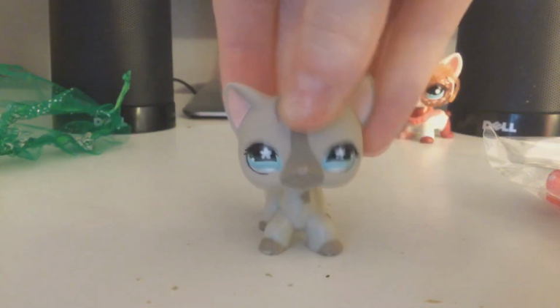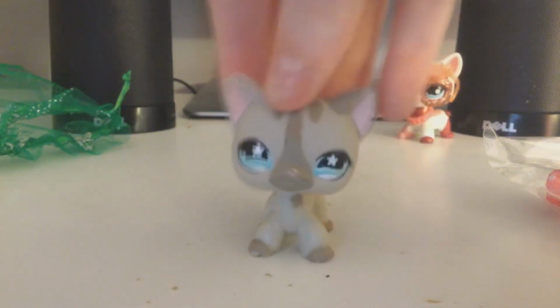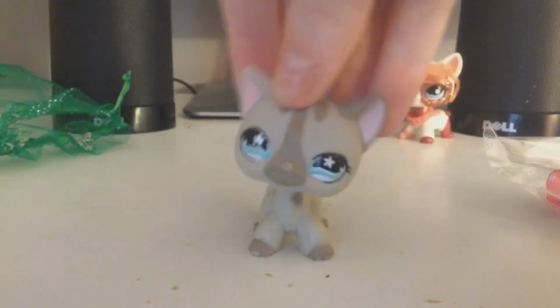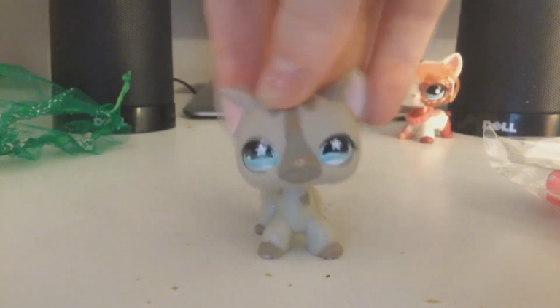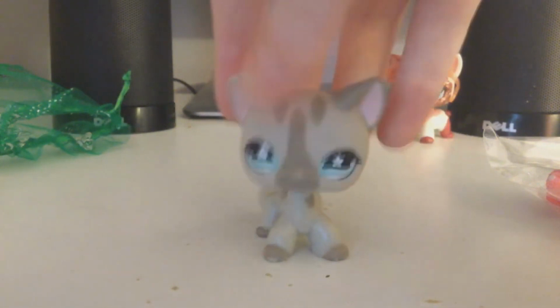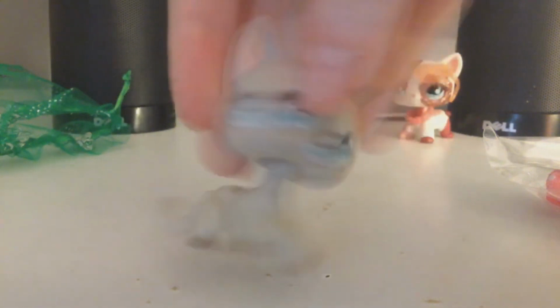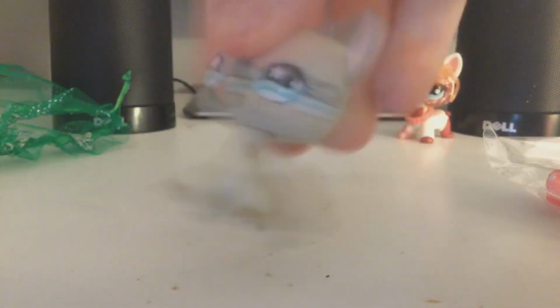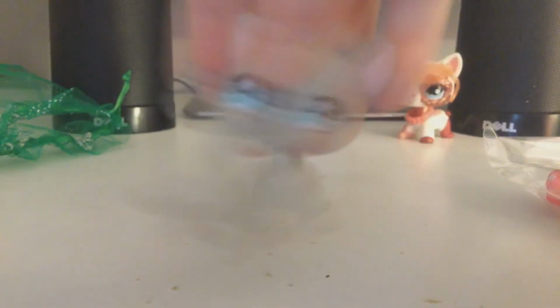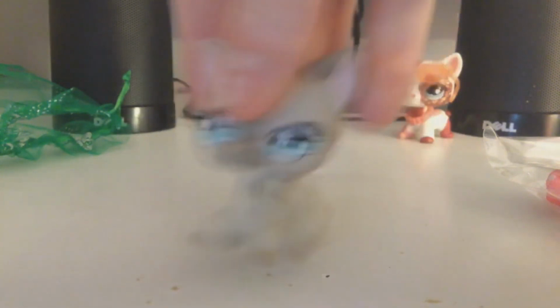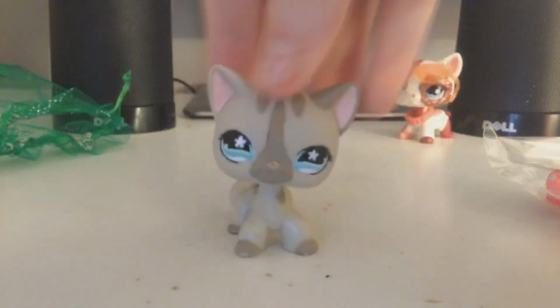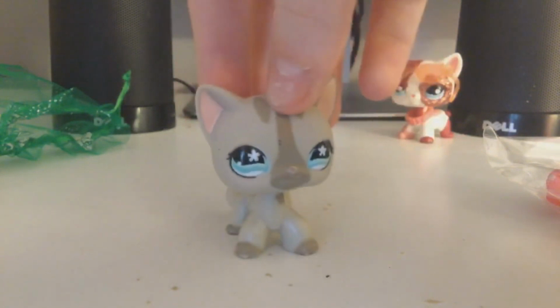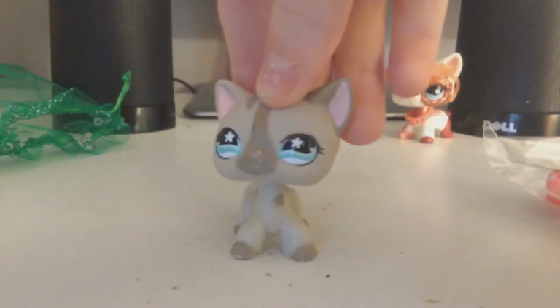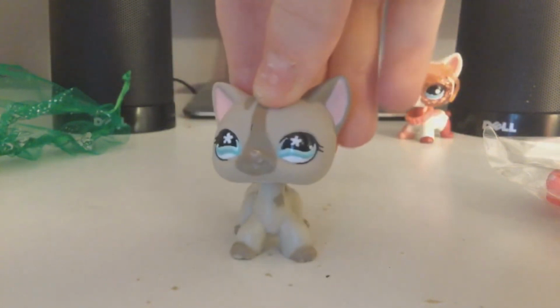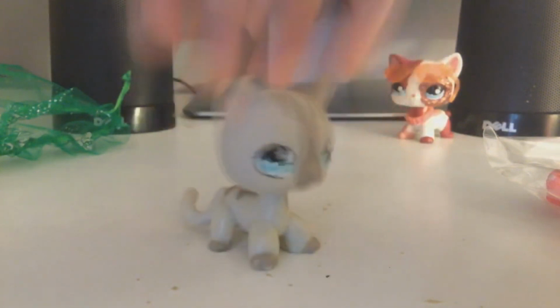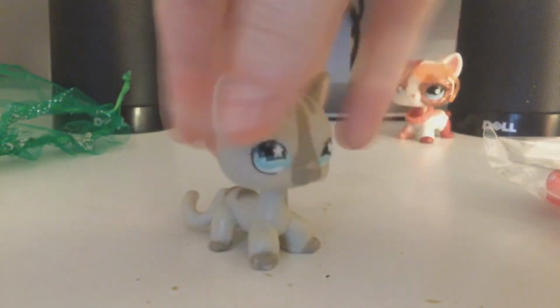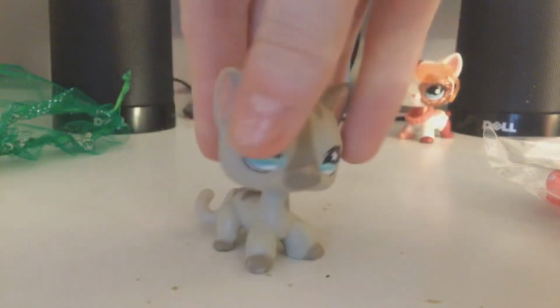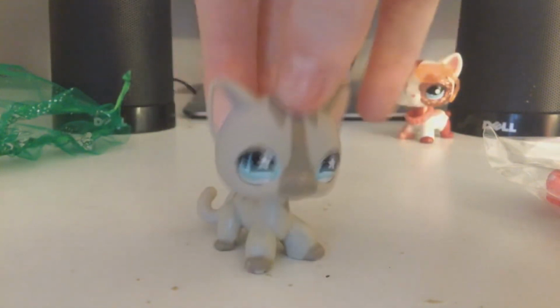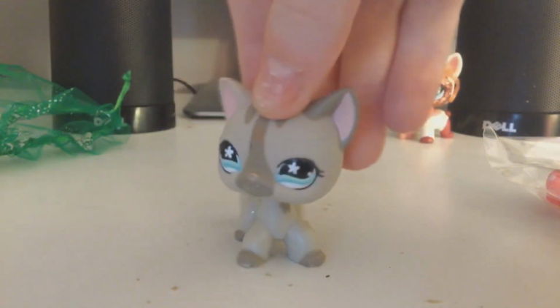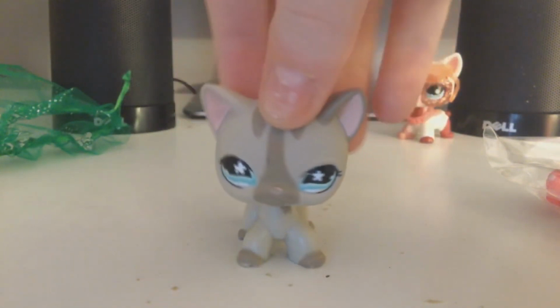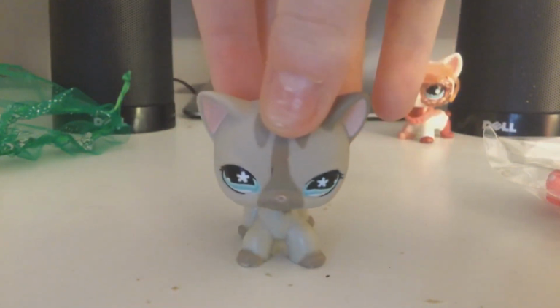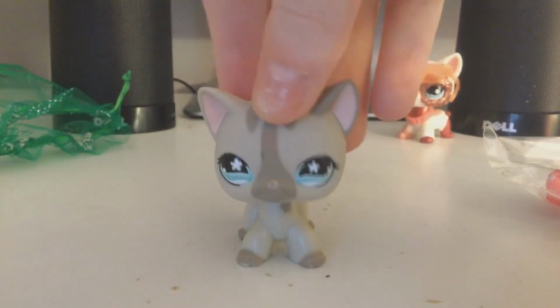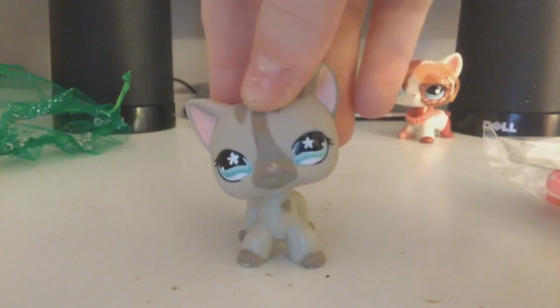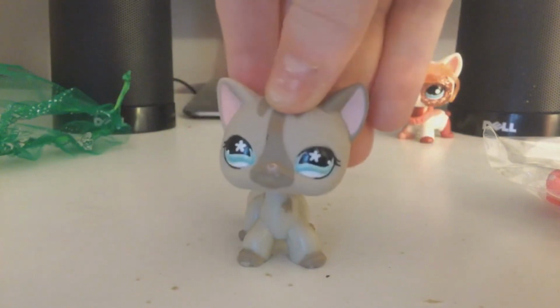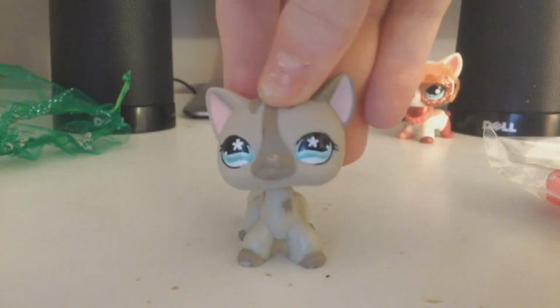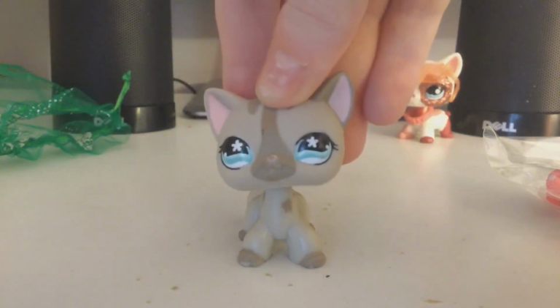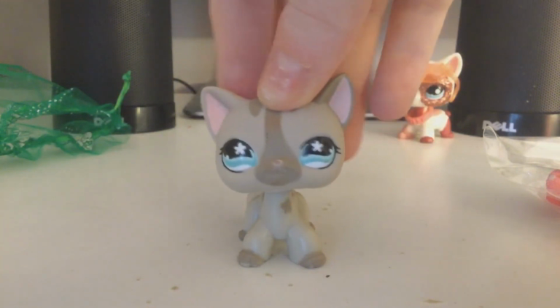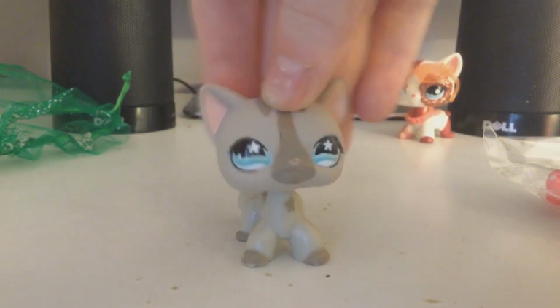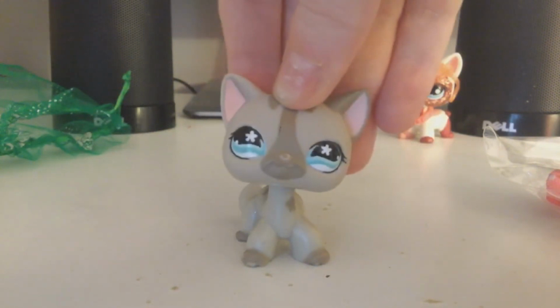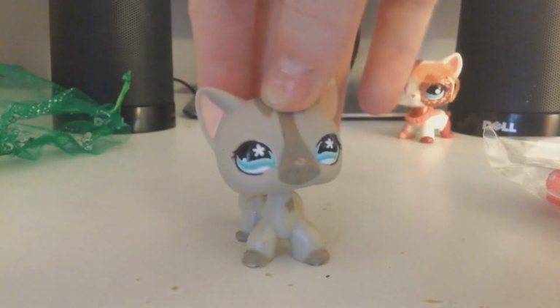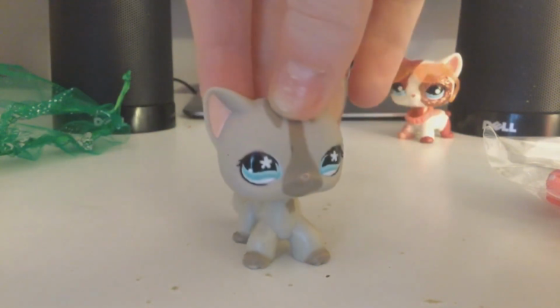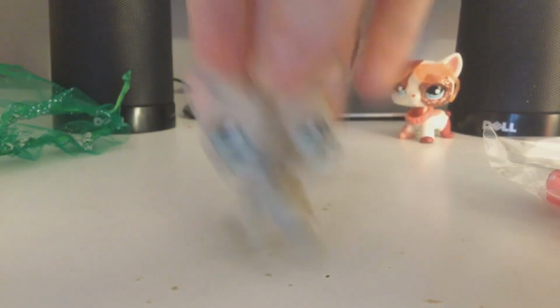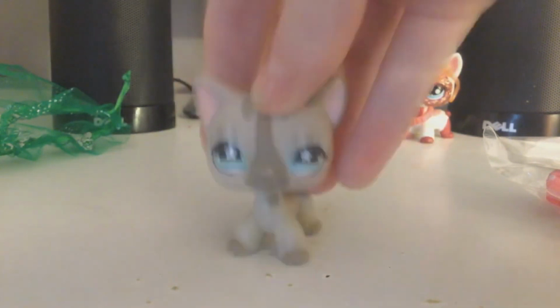Her head is a little stiff, but it could just be because it's cold — it does feel cold when I touch her. But I absolutely love her, like a lot.